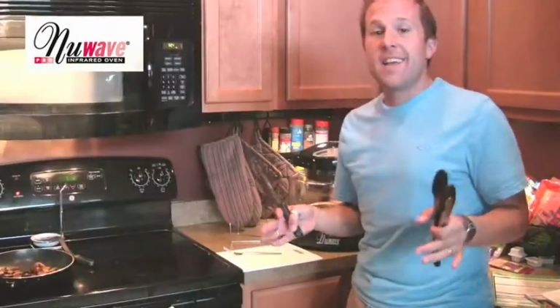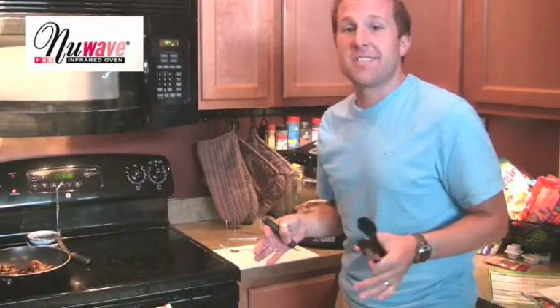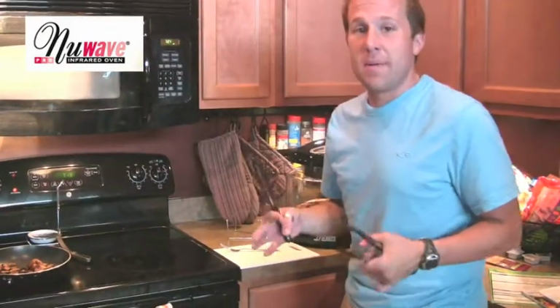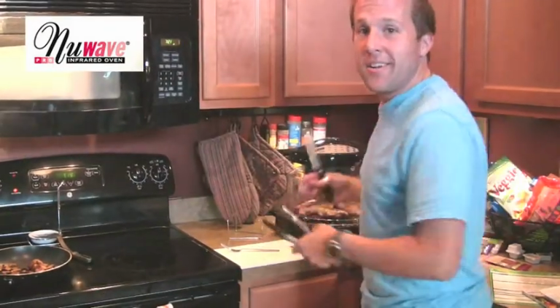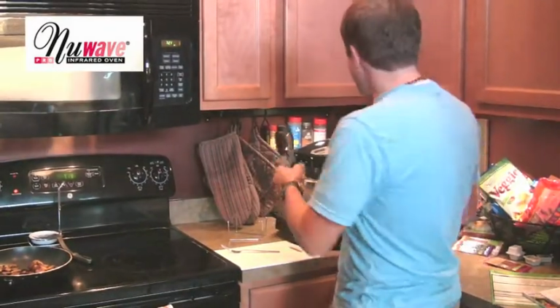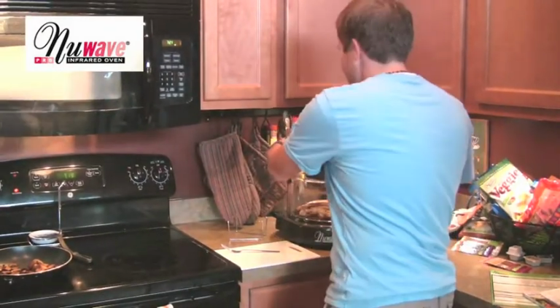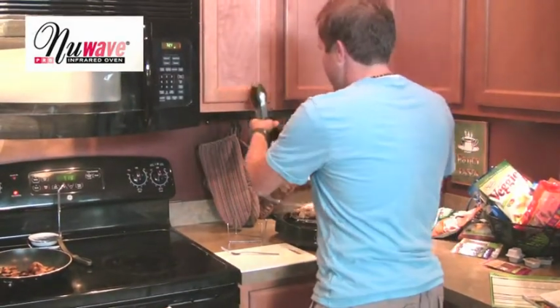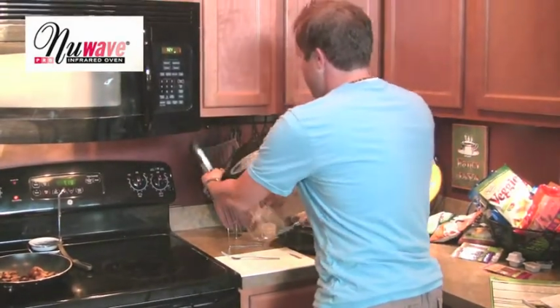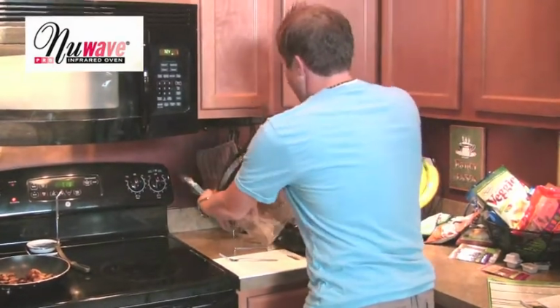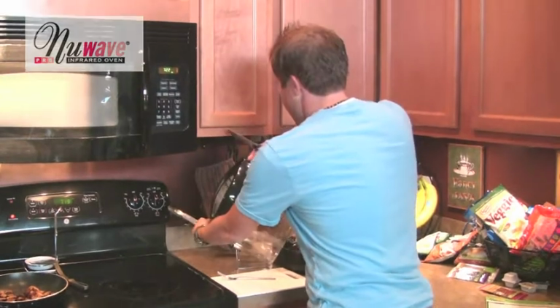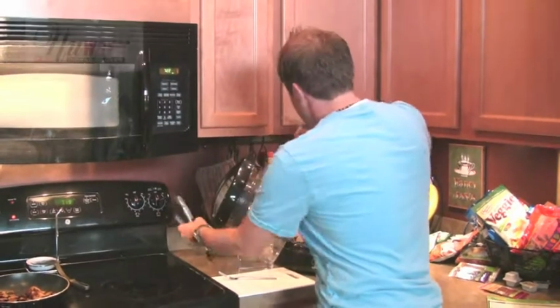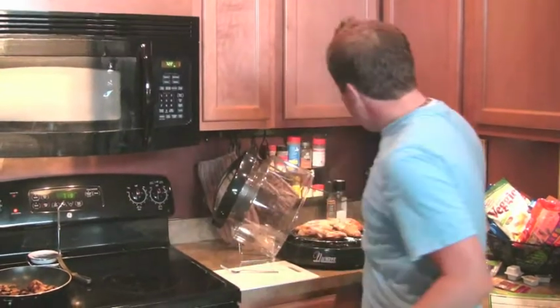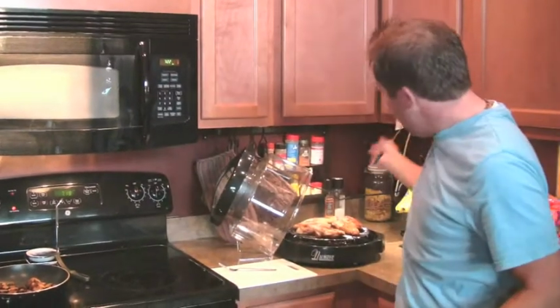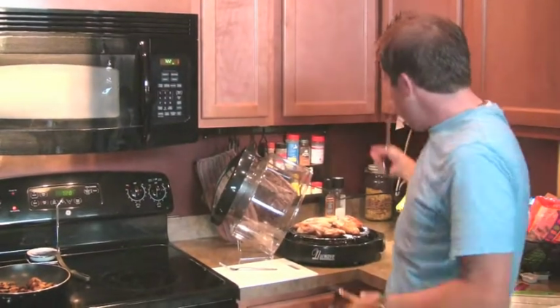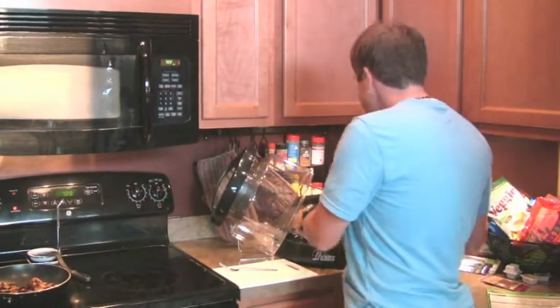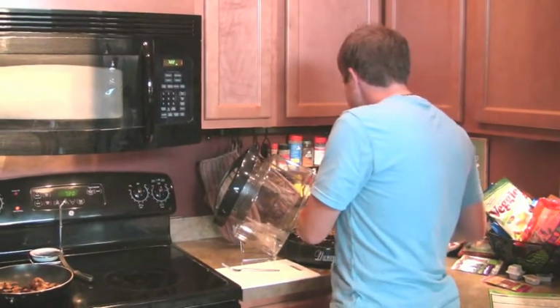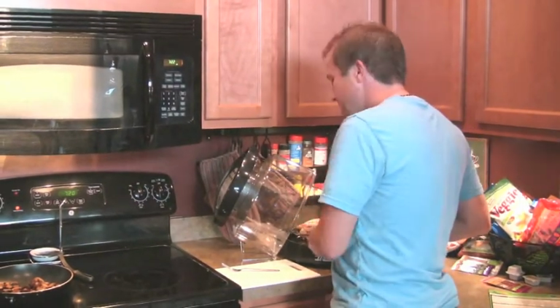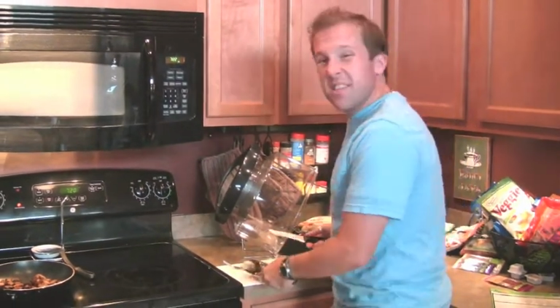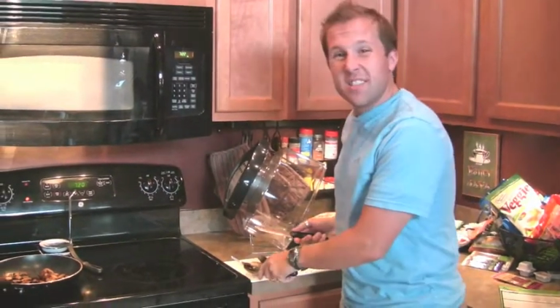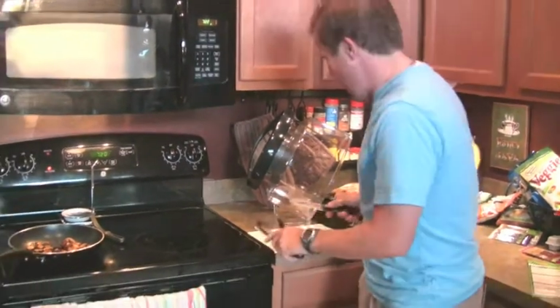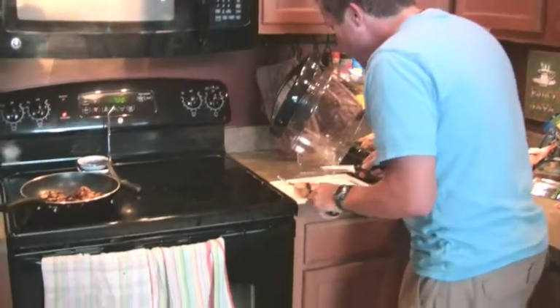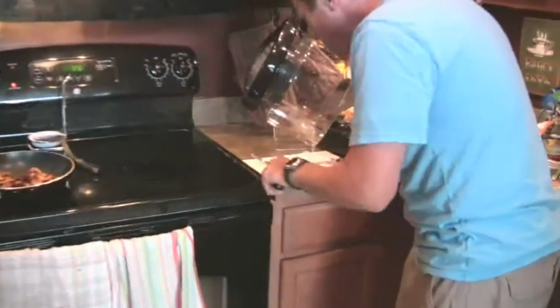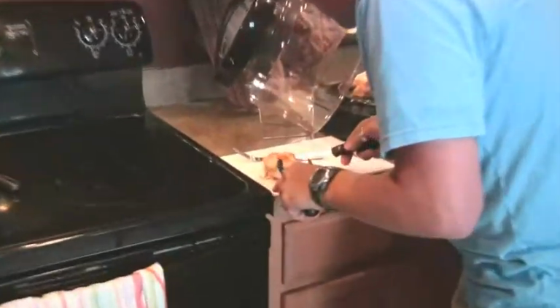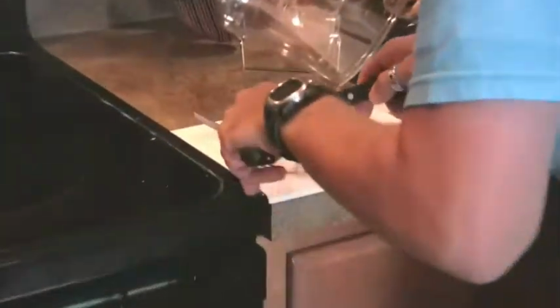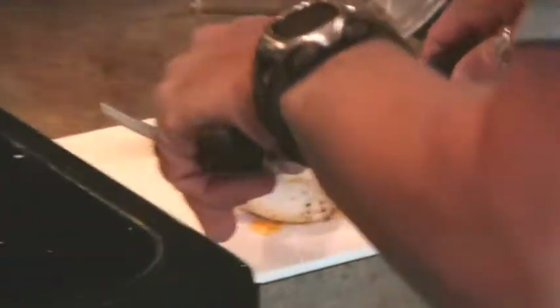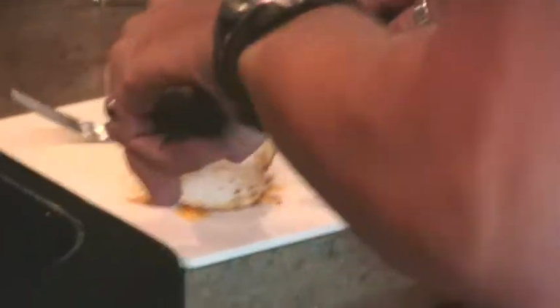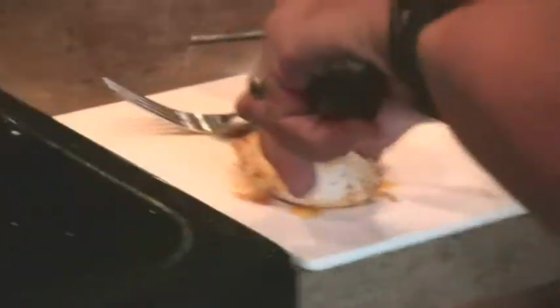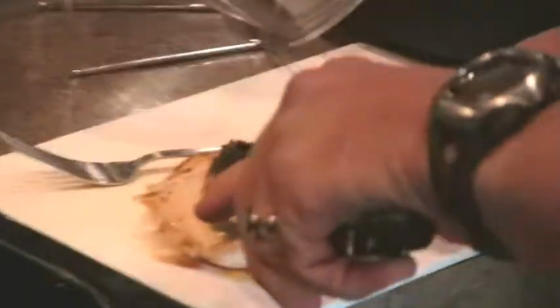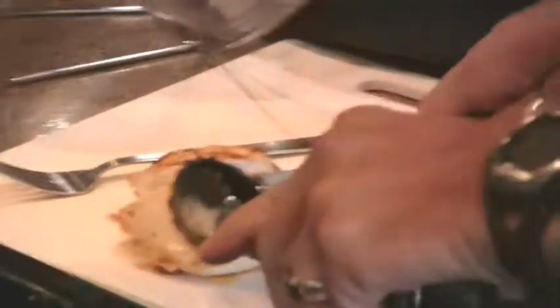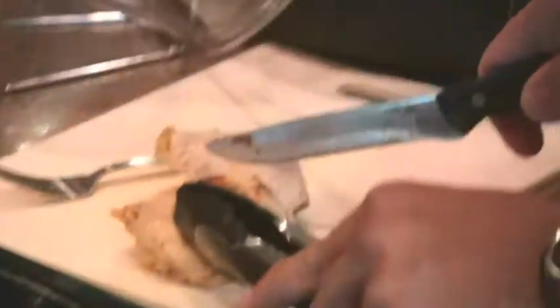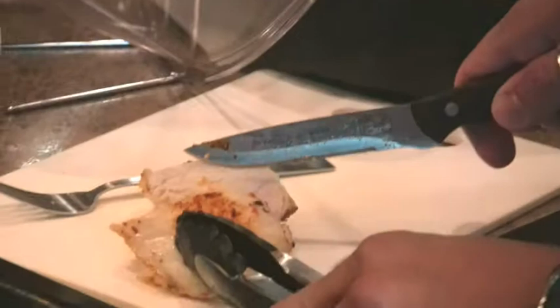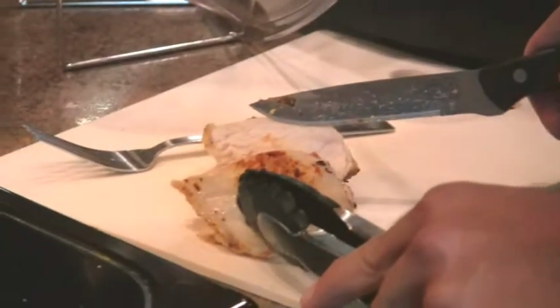My dinner guests just came, it might be a little loud here, that's okay. The buzzer went off, it's steaming. Look at that. That's great. All right, so we've got this chicken here, we're just going to cut it right down the middle. That is perfect.